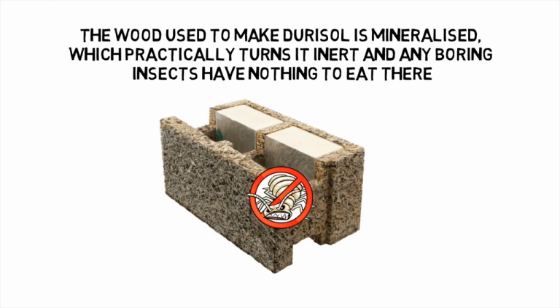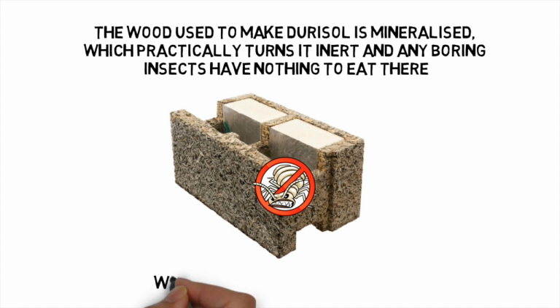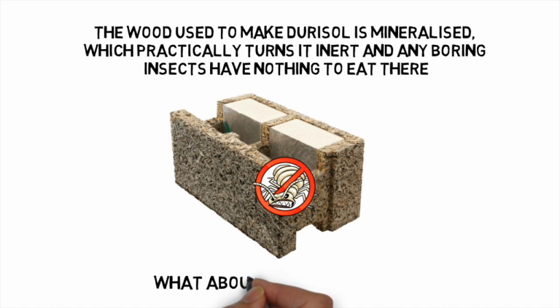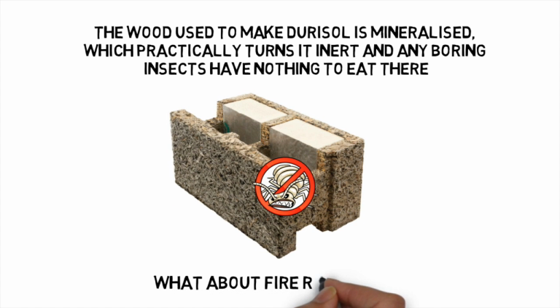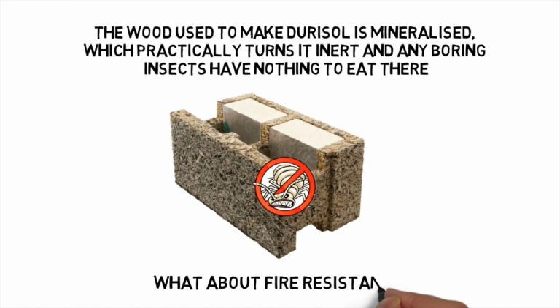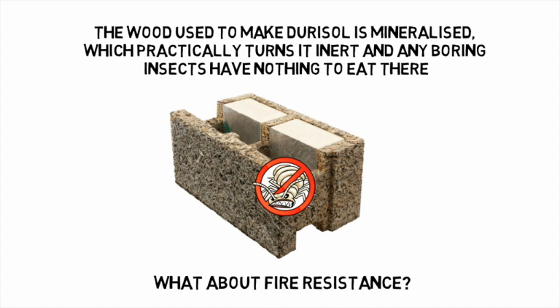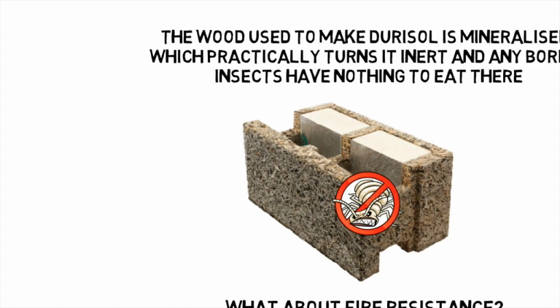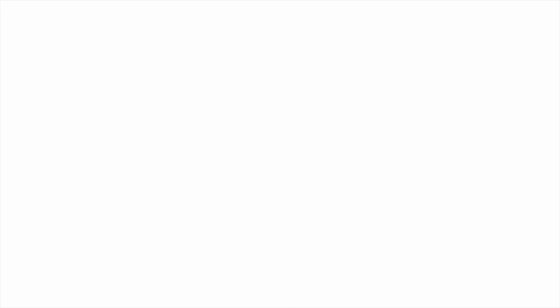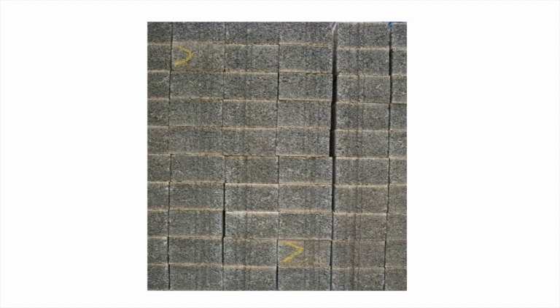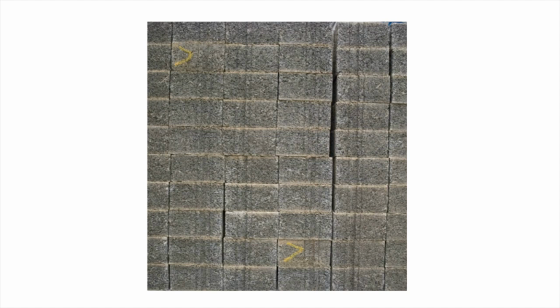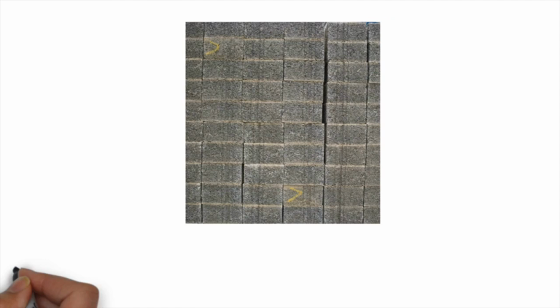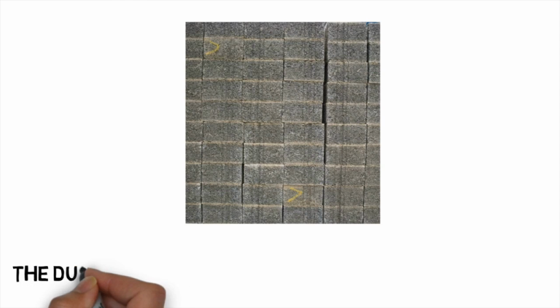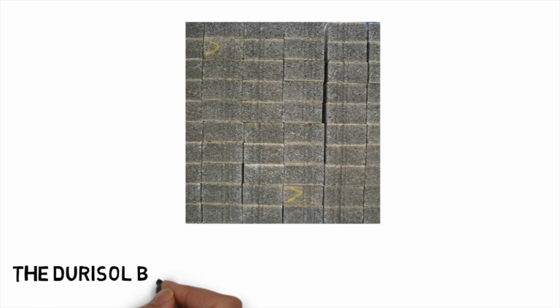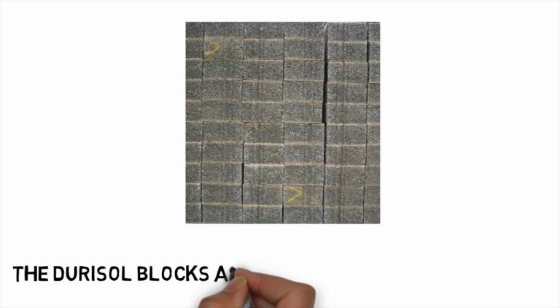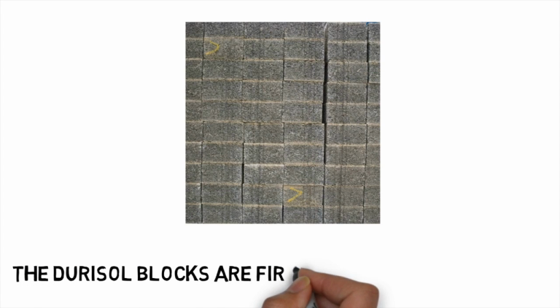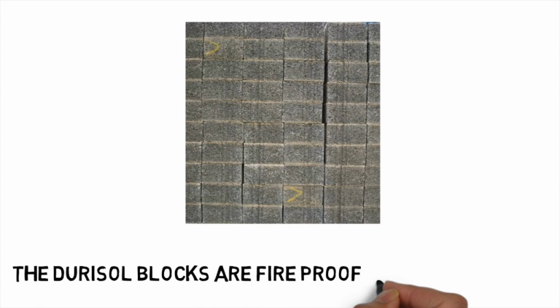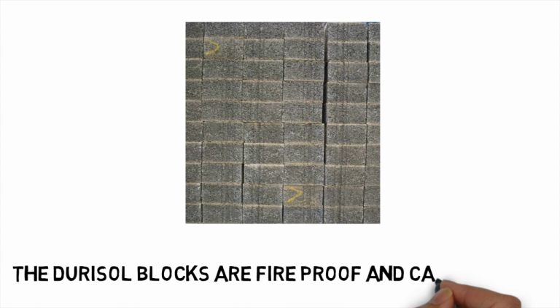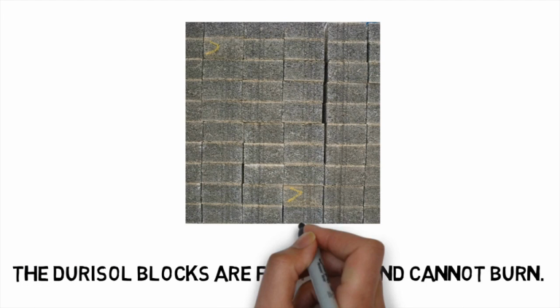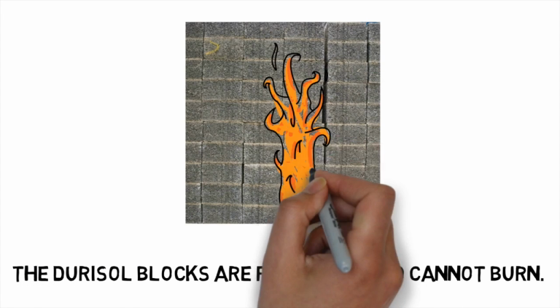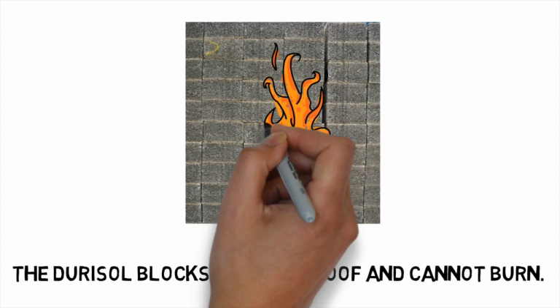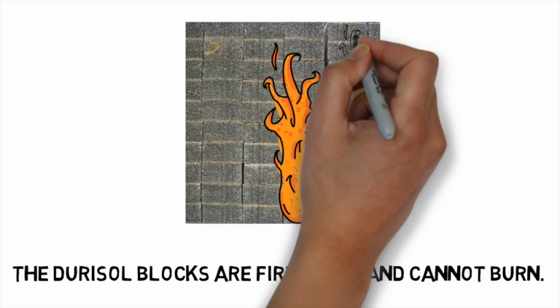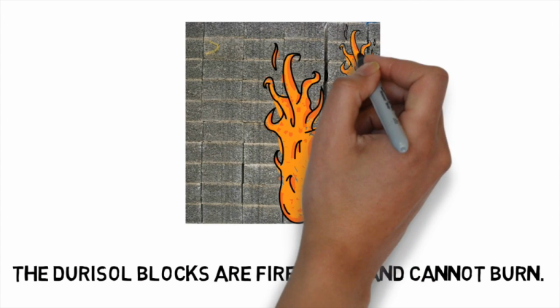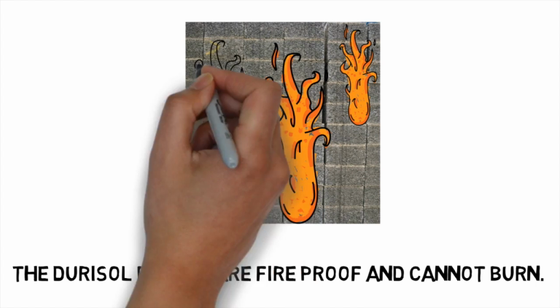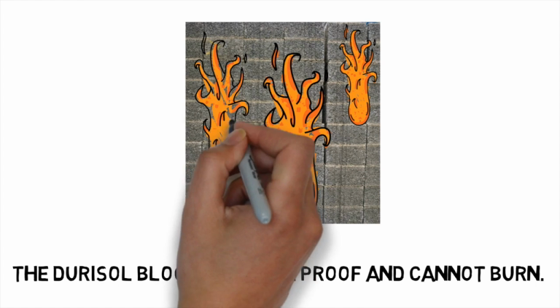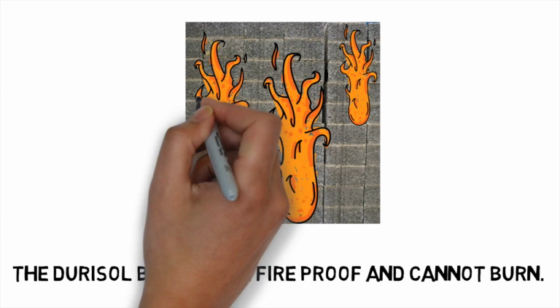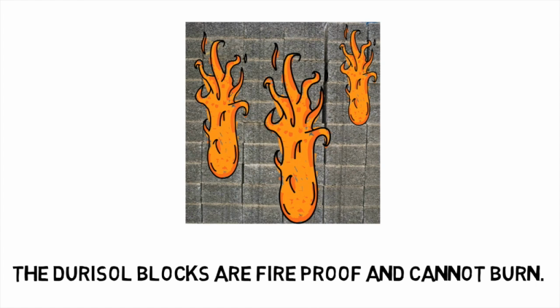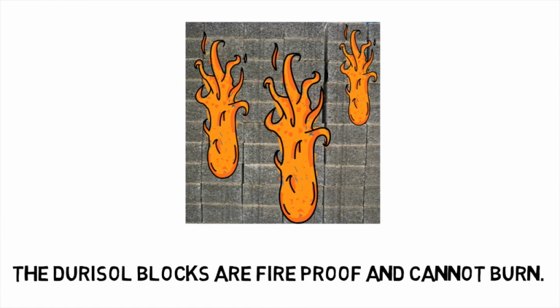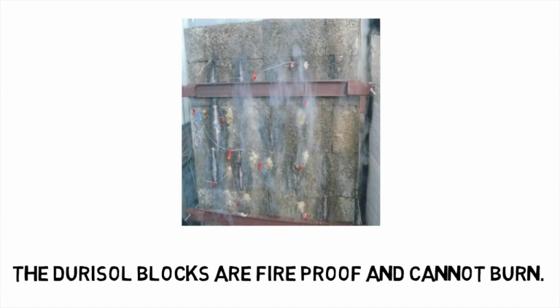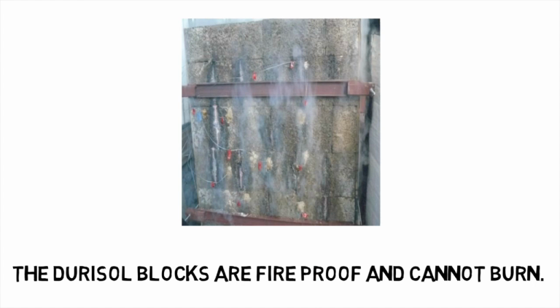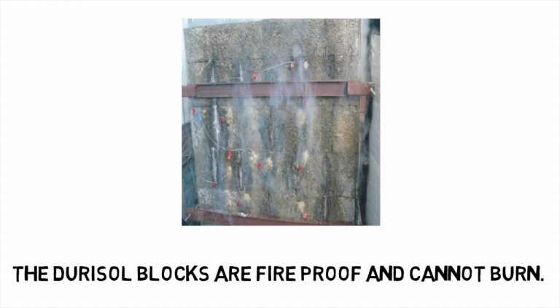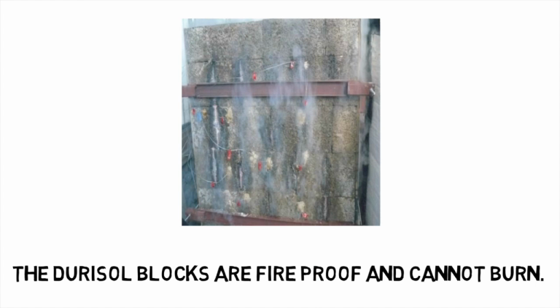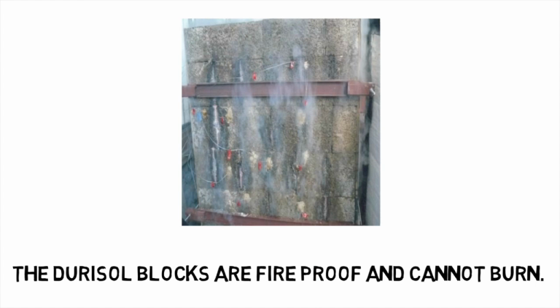What about fire resistance? The Duracell blocks are fireproof and cannot burn. This was confirmed with 4 hours of exposure to direct flames at 1,100 degrees.